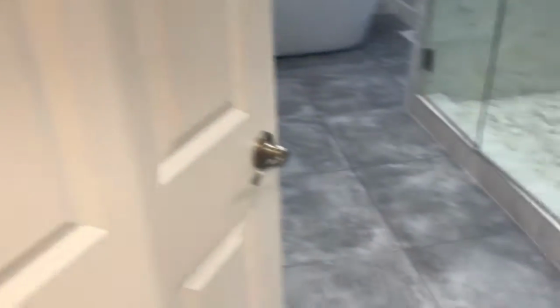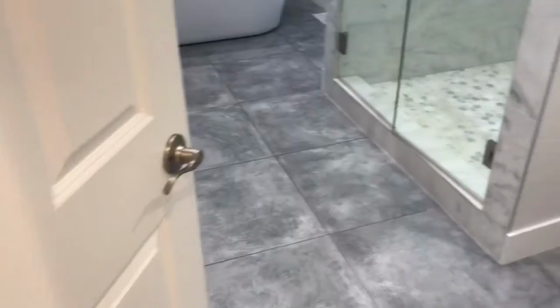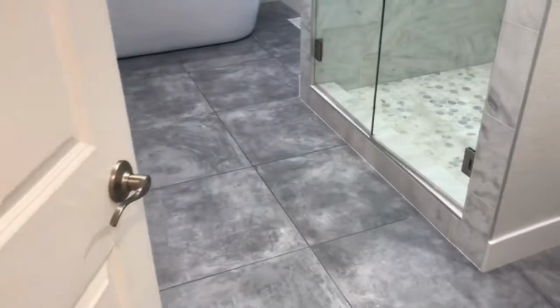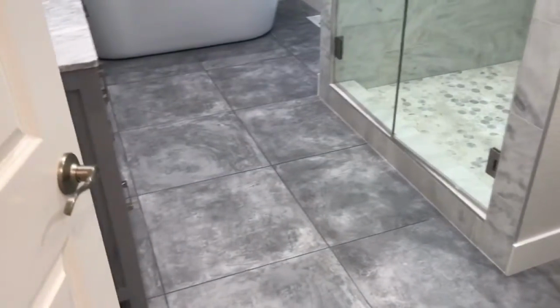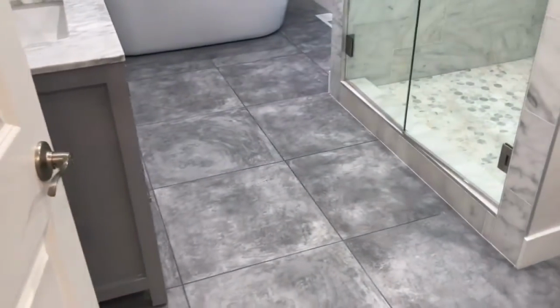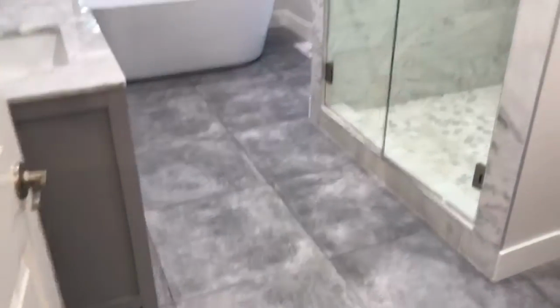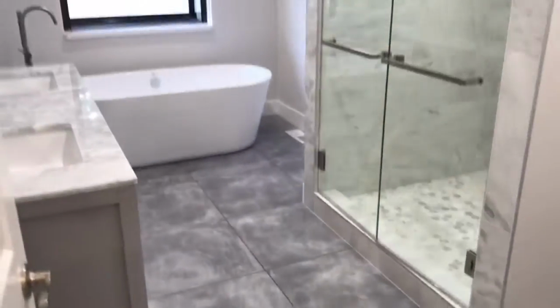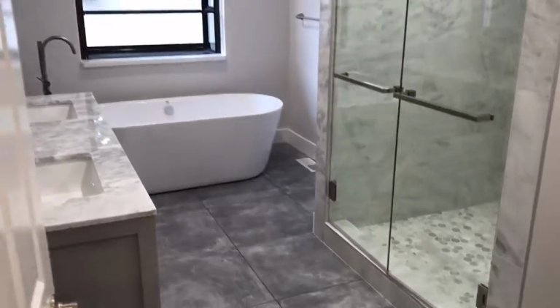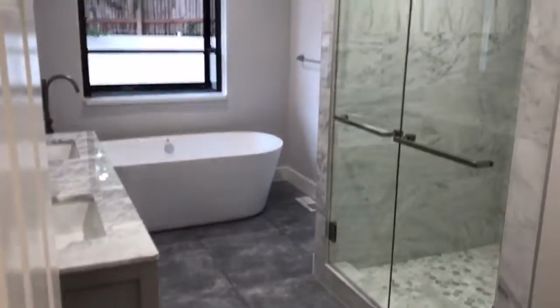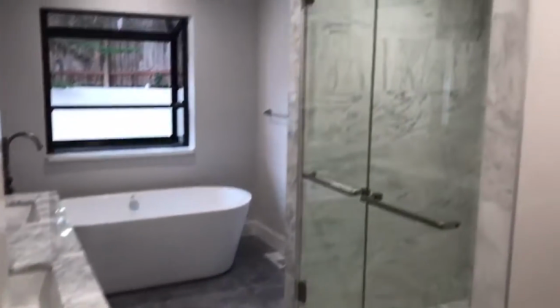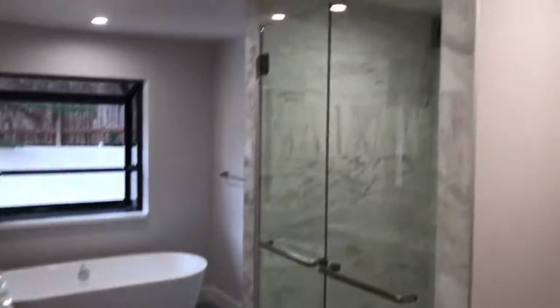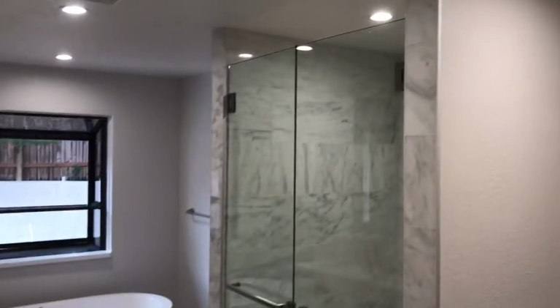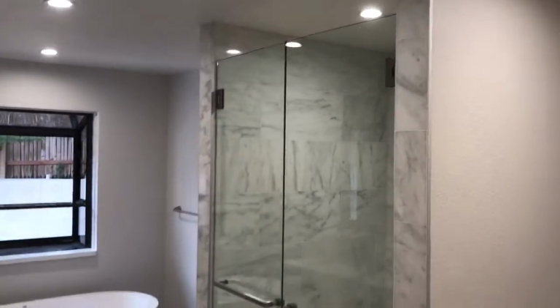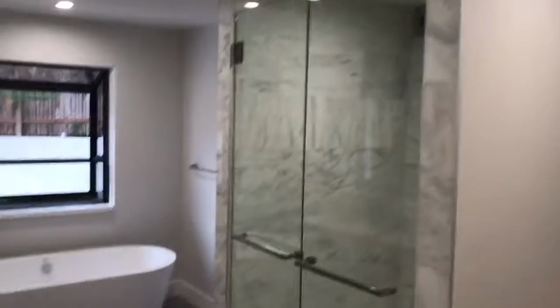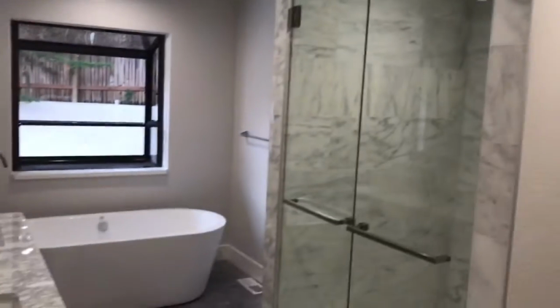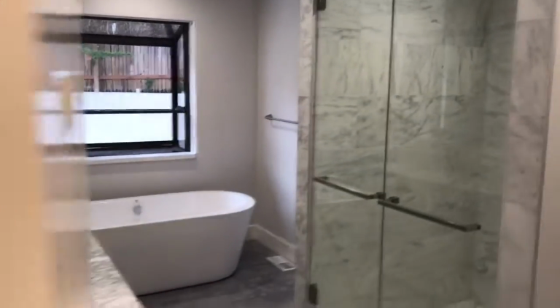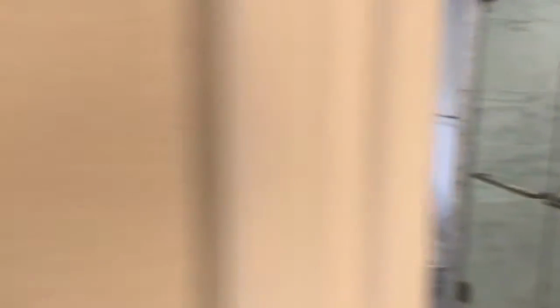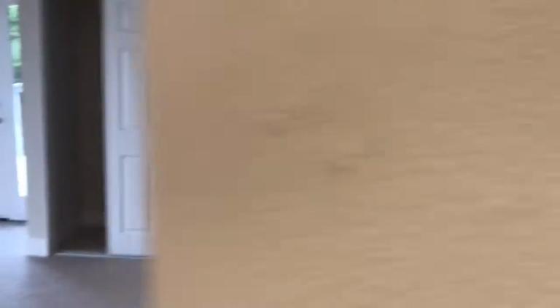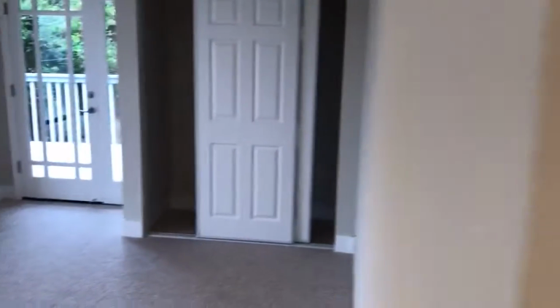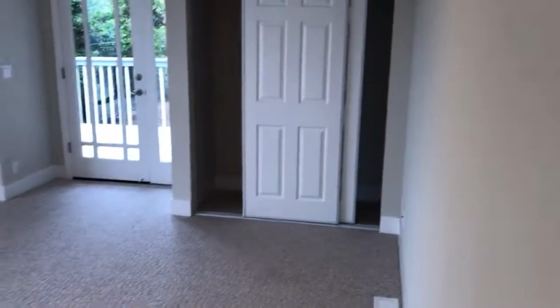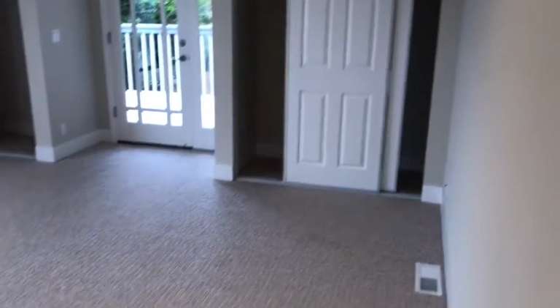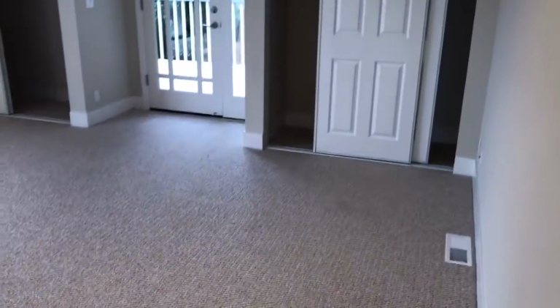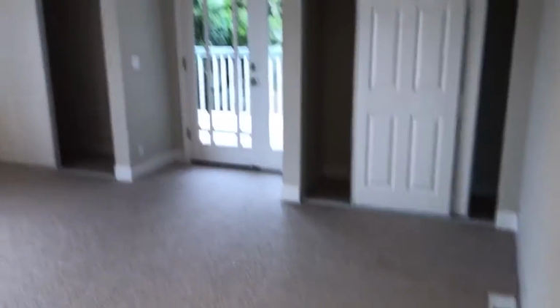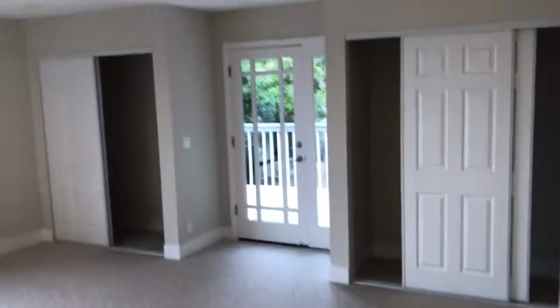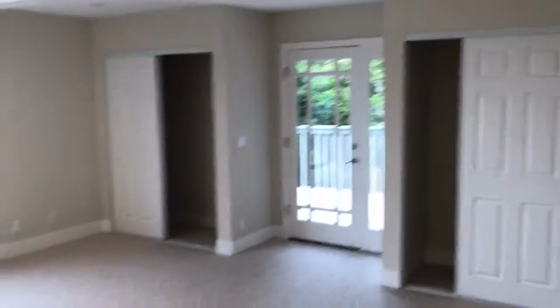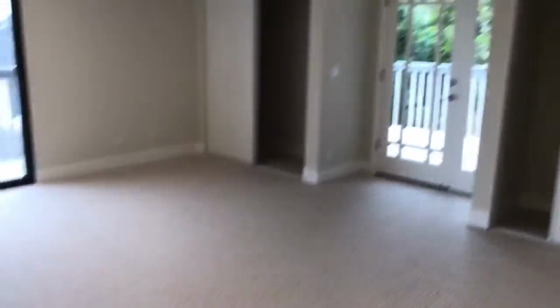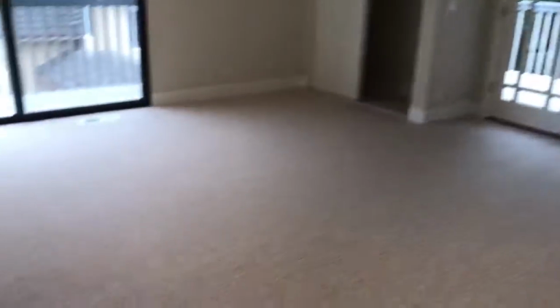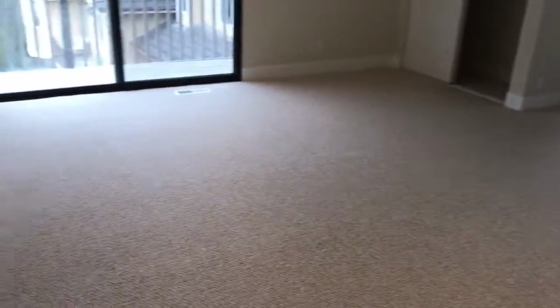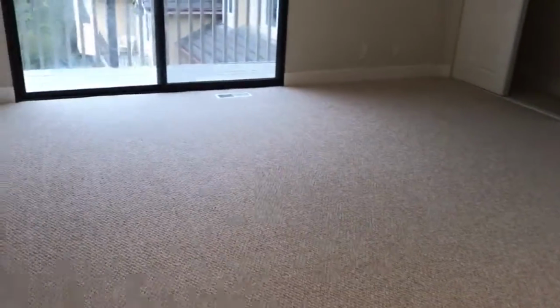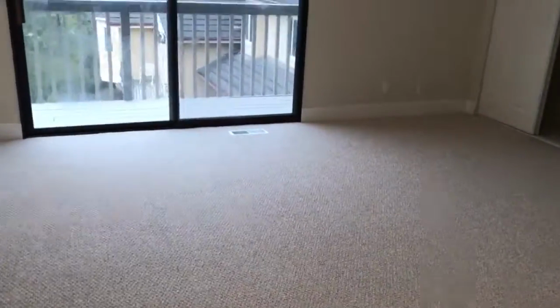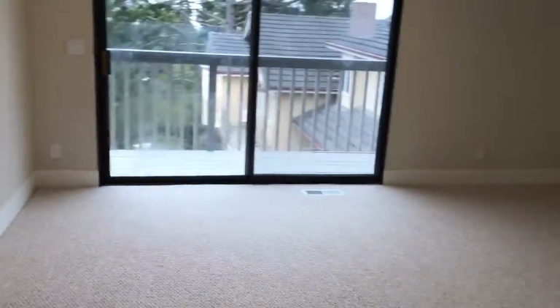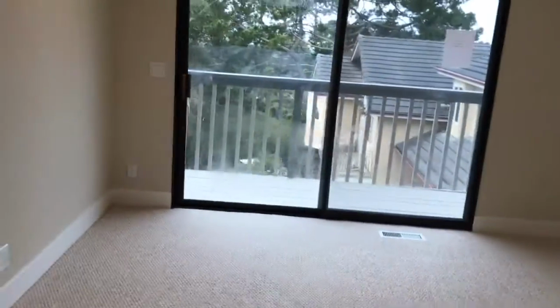I think this would be the master — yes. There's a nice tub. This is a great big room, a nice big room. I like it.